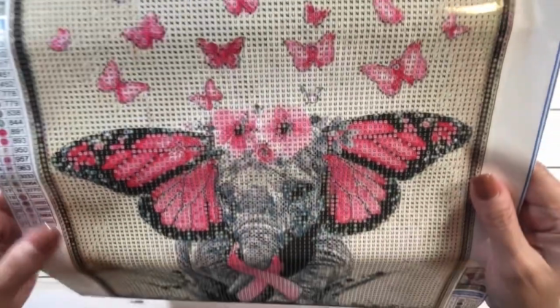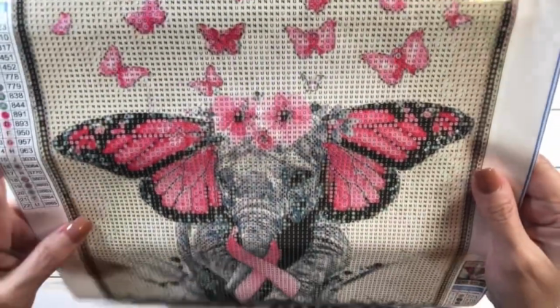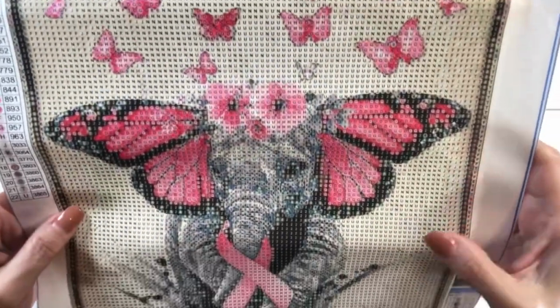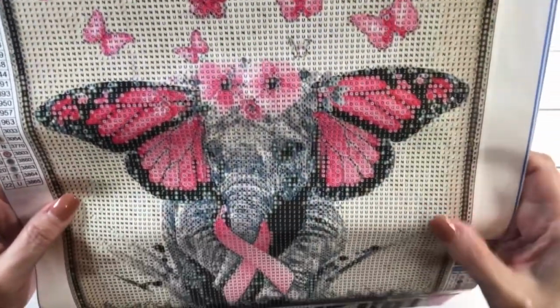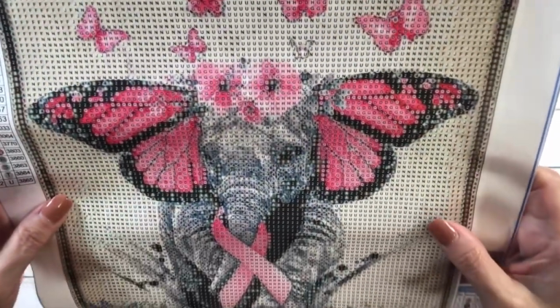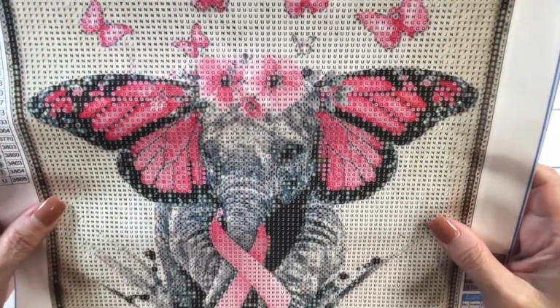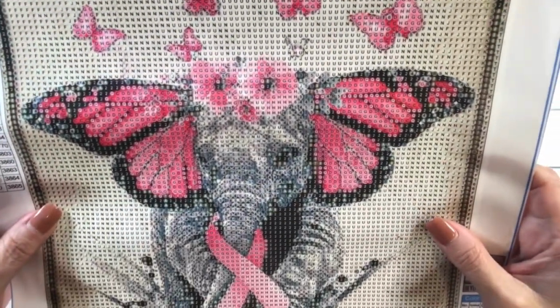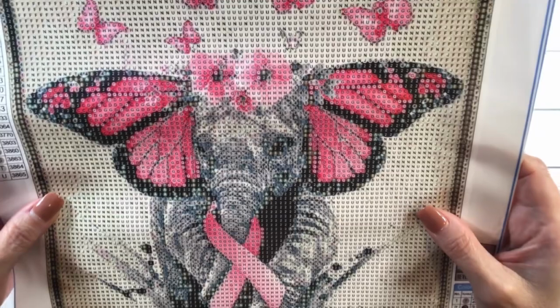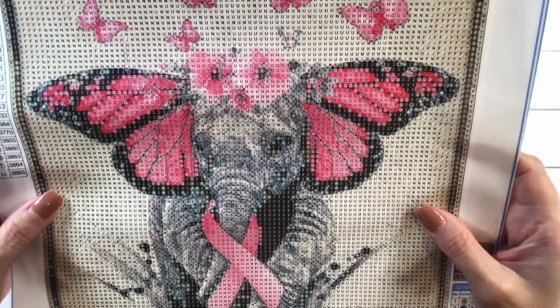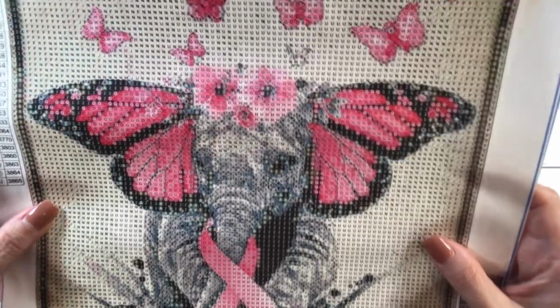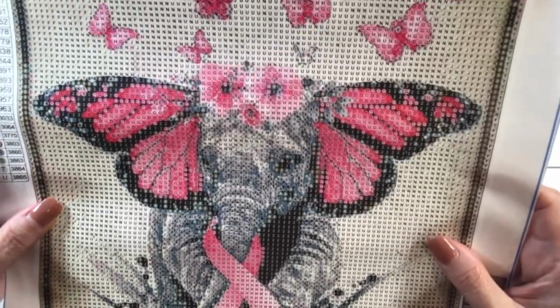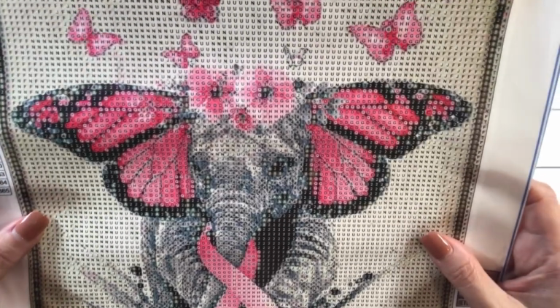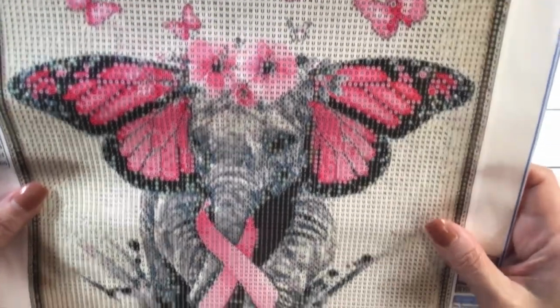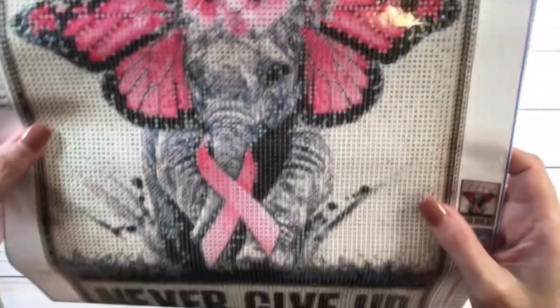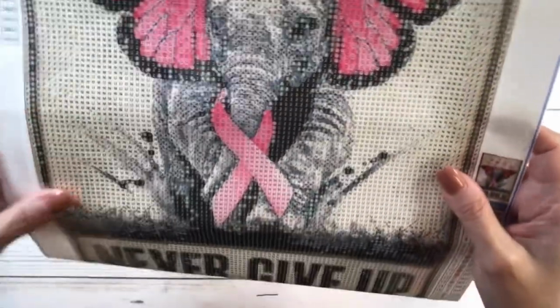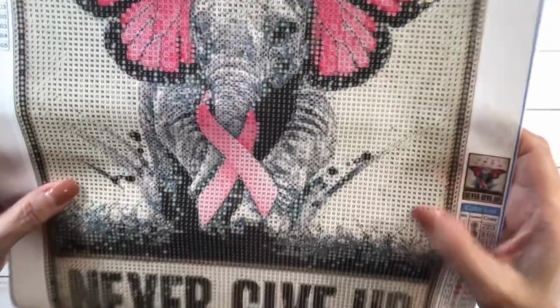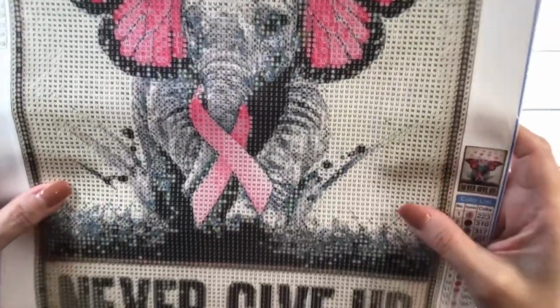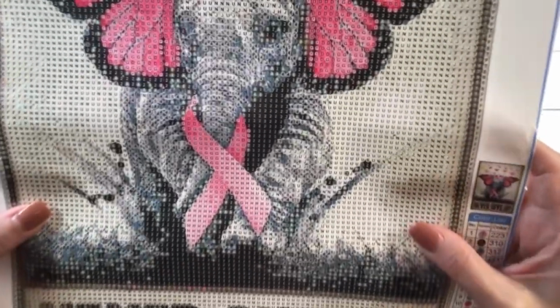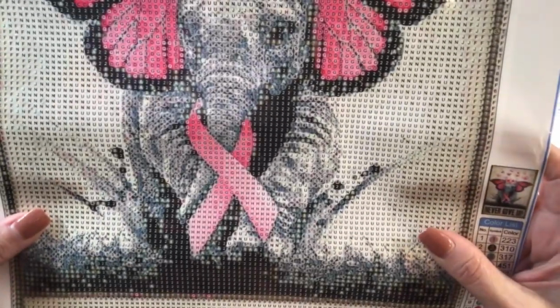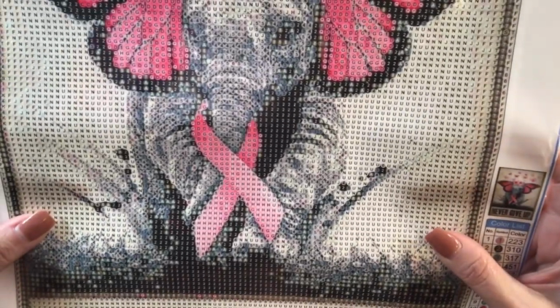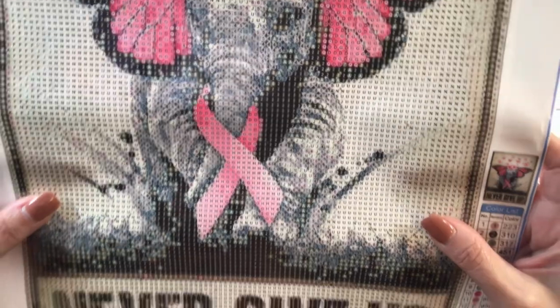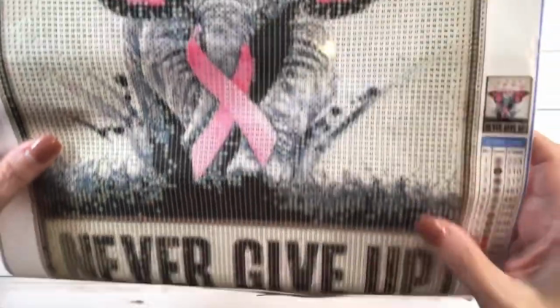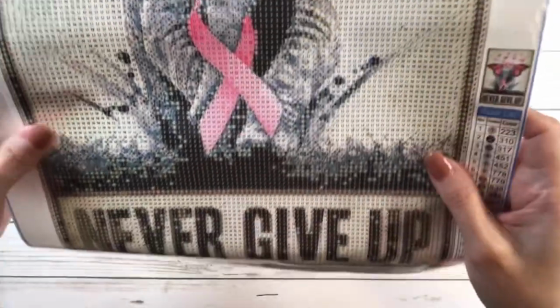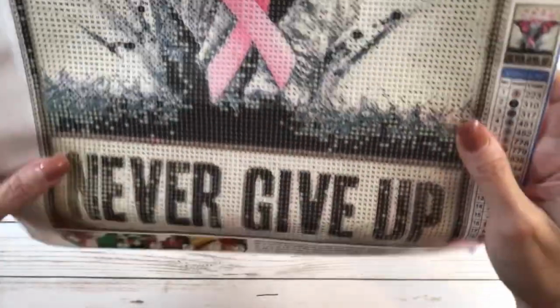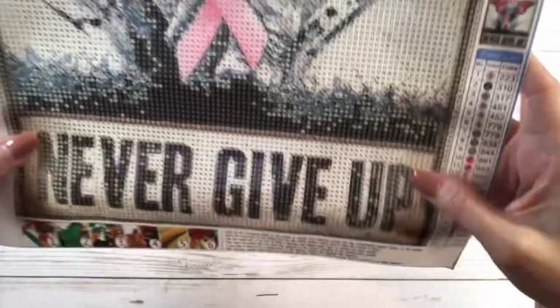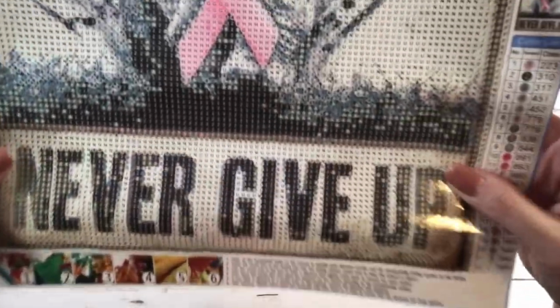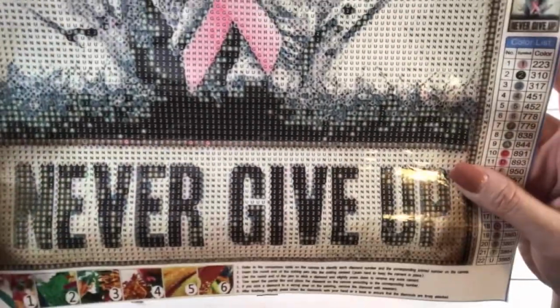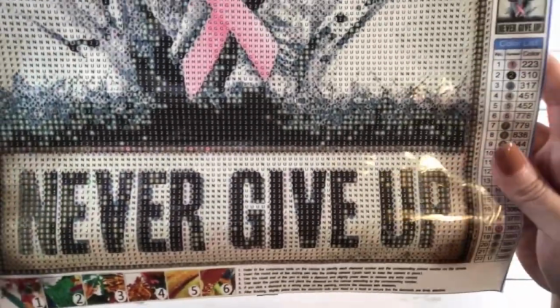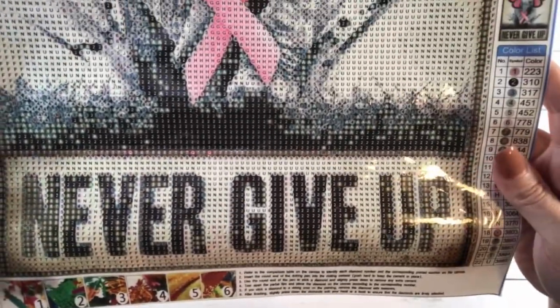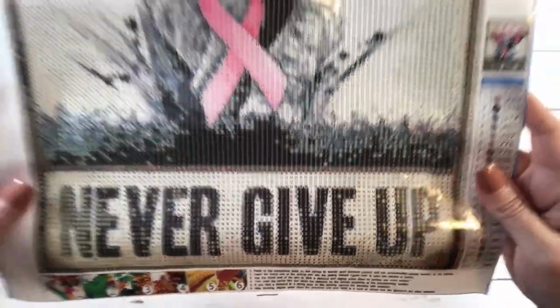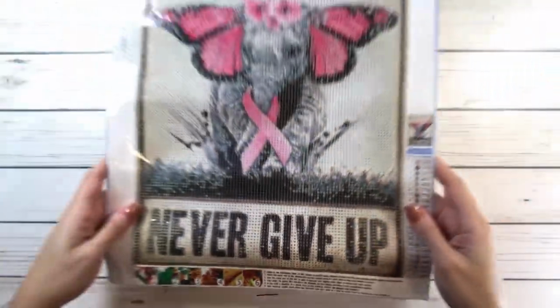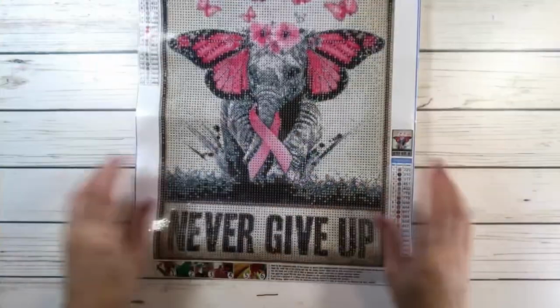There goes the beautiful elephant with the butterfly ears. There goes the ribbon, the pink ribbon and, of course, never give up. Absolutely gorgeous.